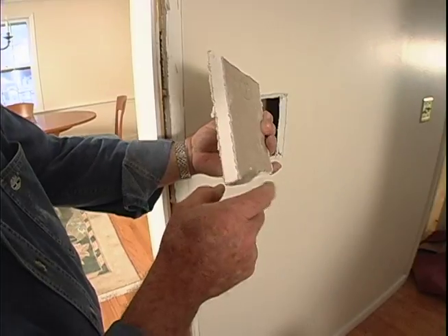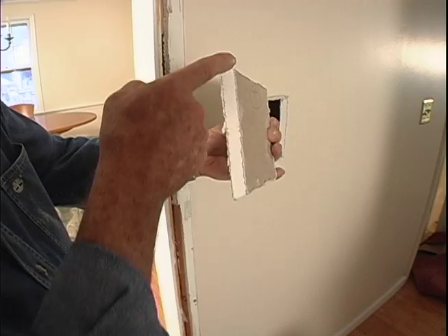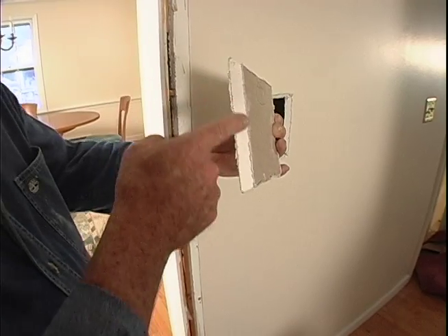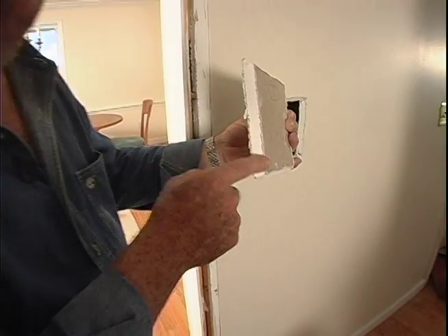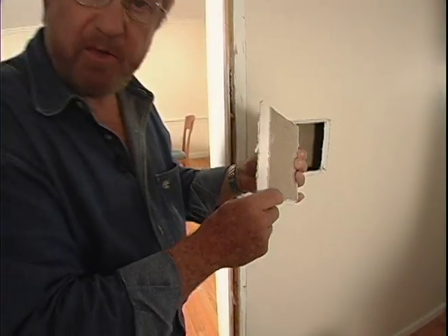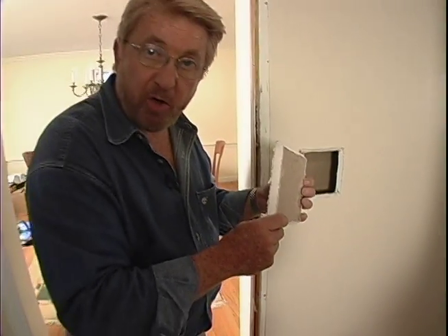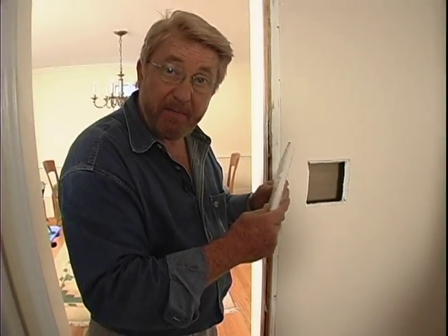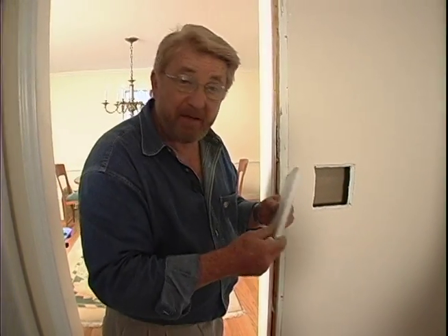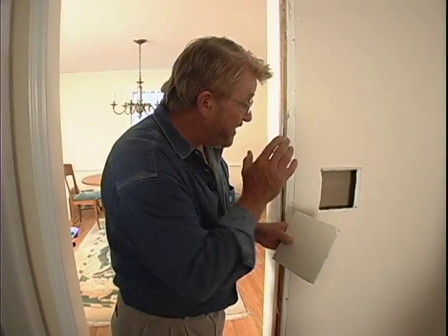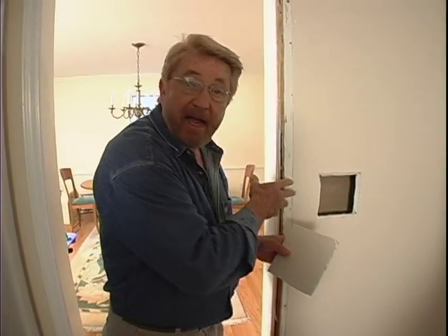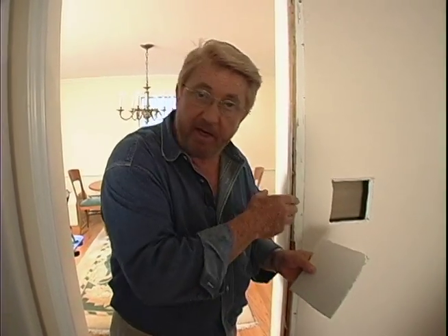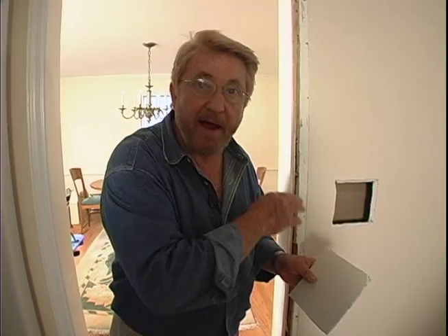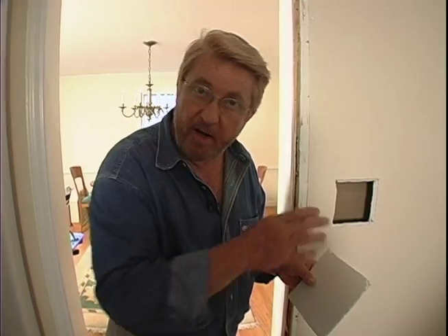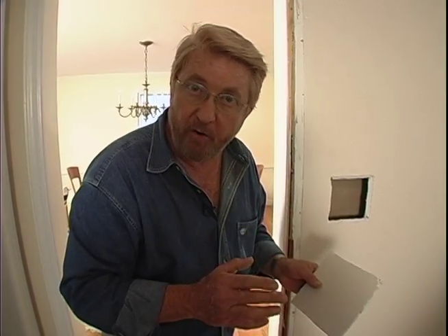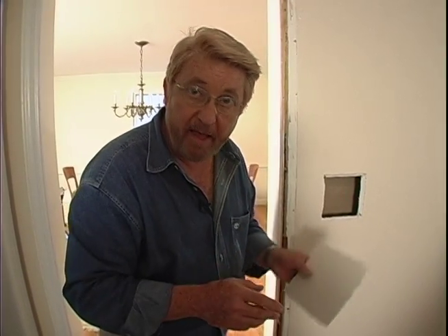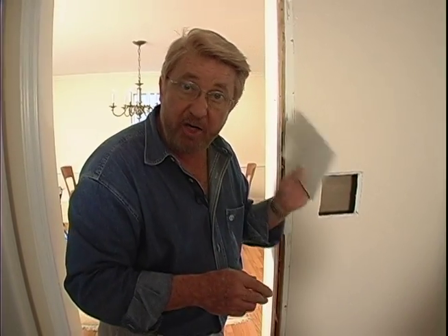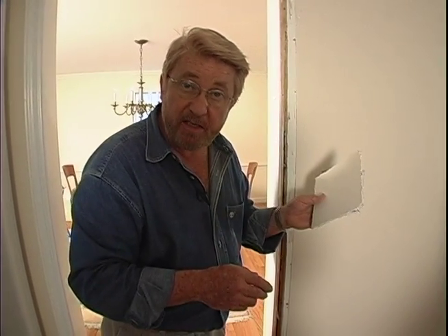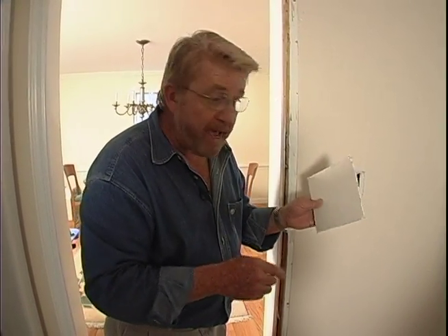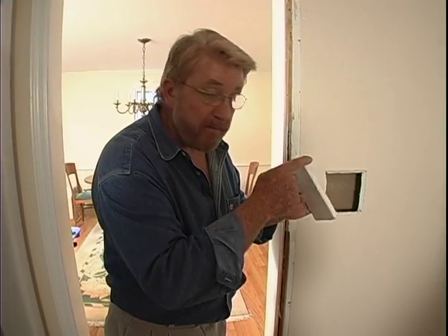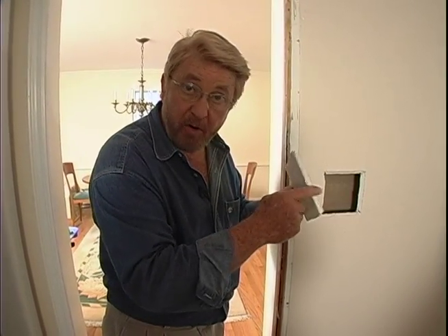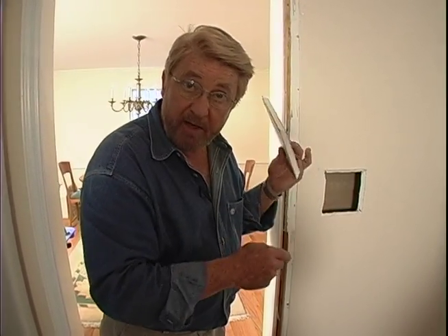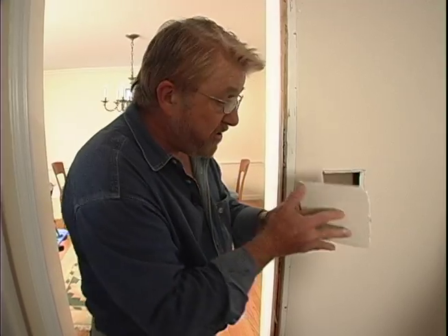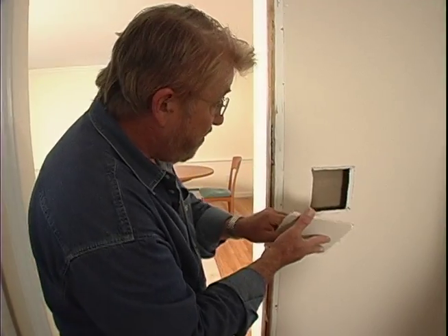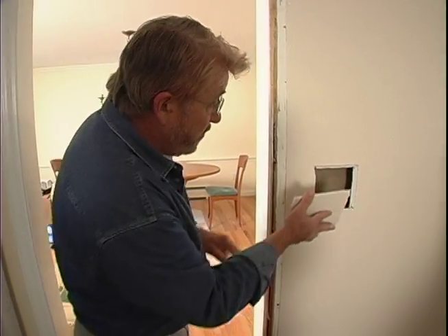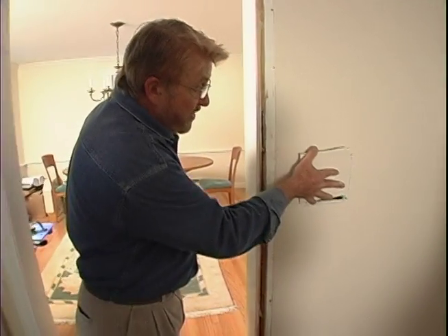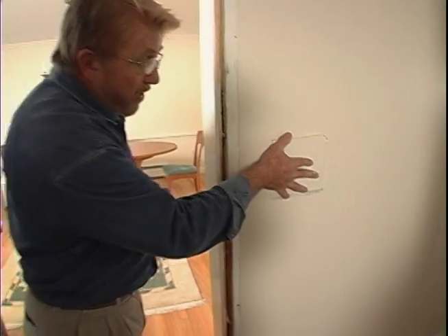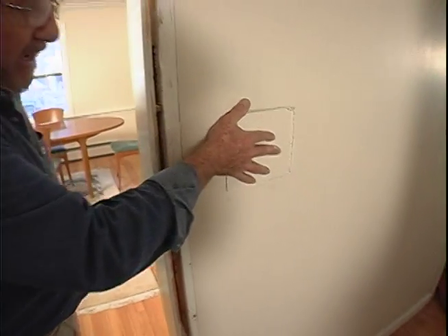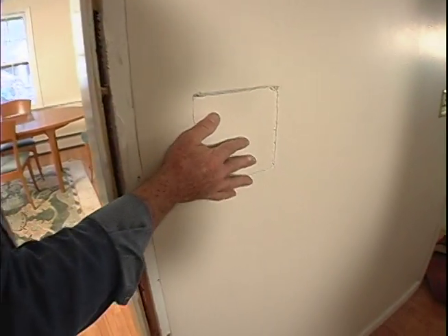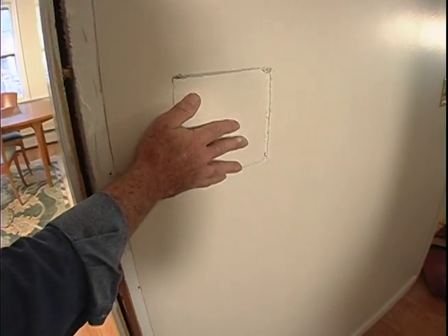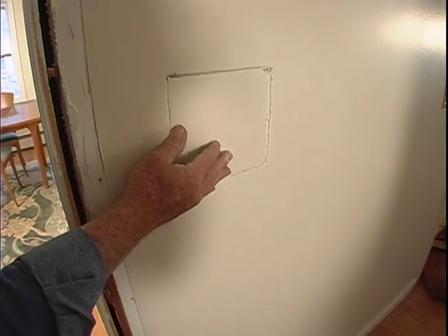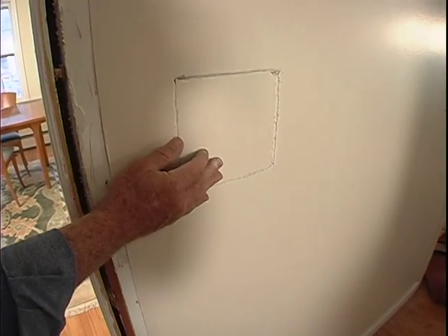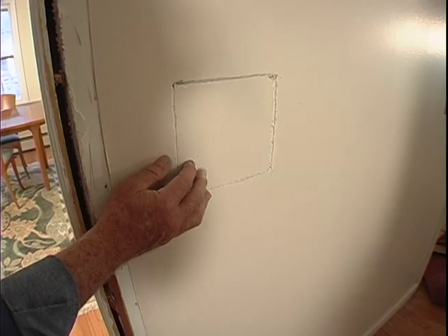I cut a bevel on the edge of the inspection hole because if I had decided after looking in here I didn't want to go forward, I could use this piece as a patch — and the bevel would keep it from falling through inside the wall. I could simply cement it in place with some joint compound.